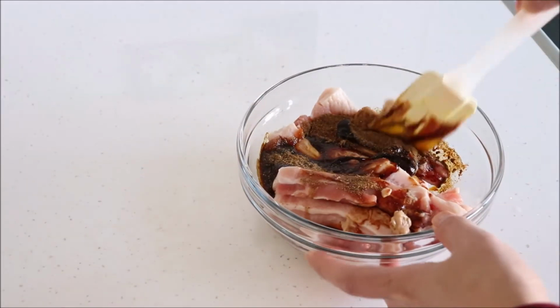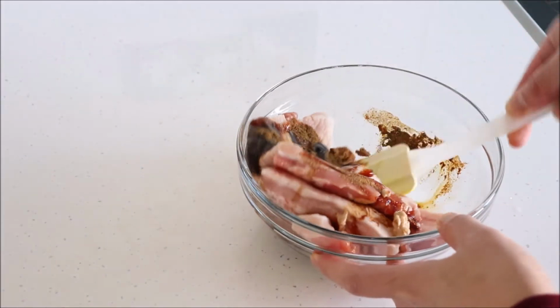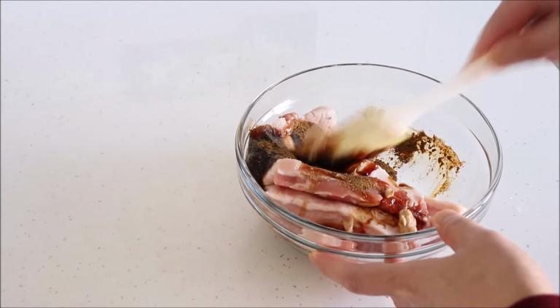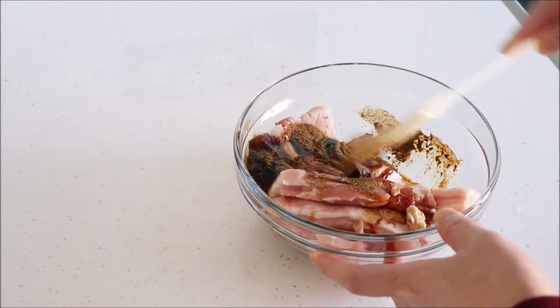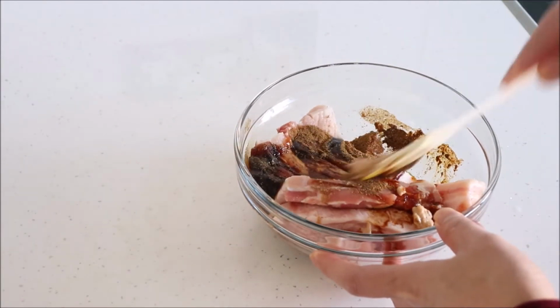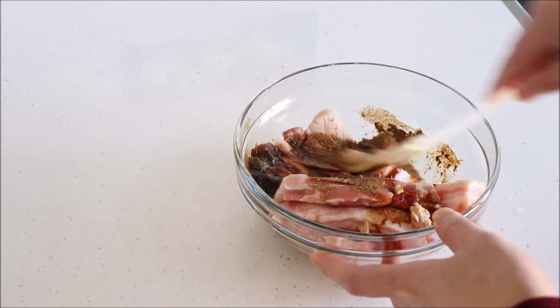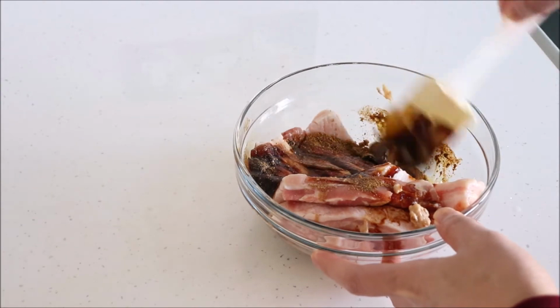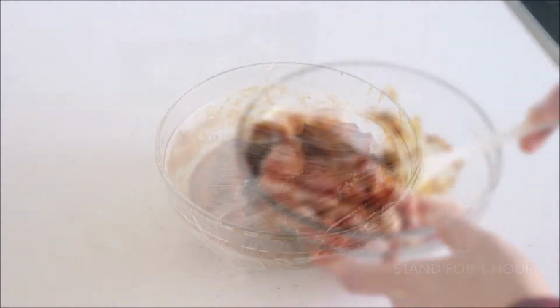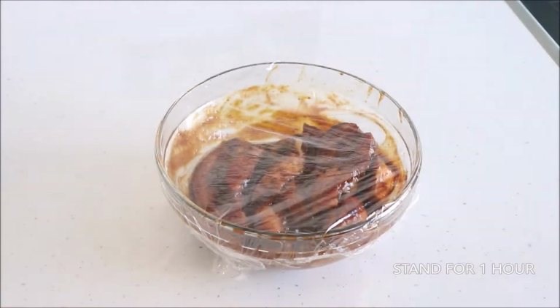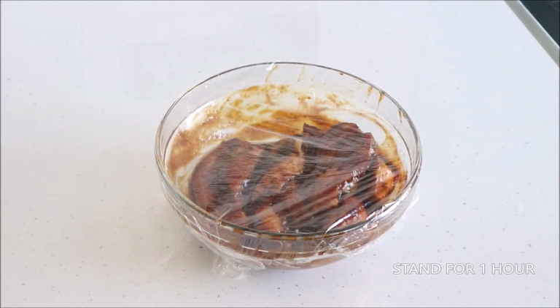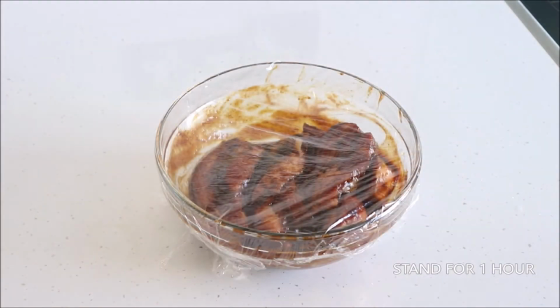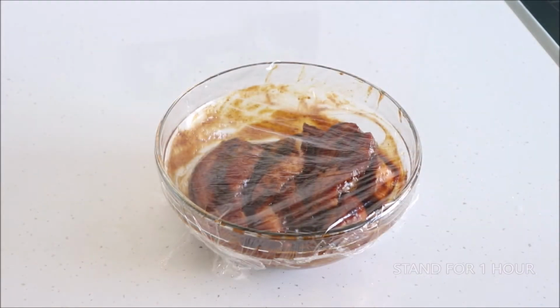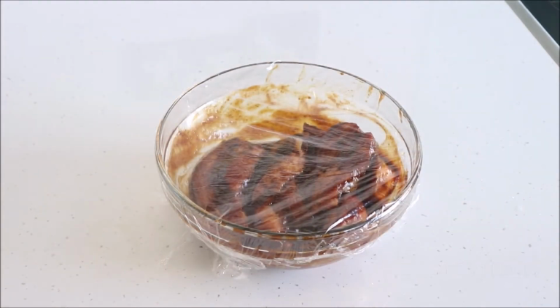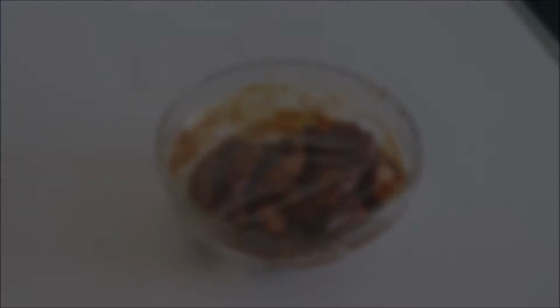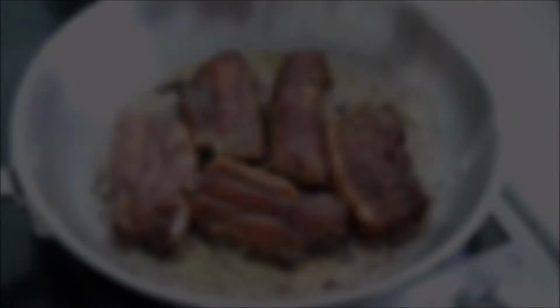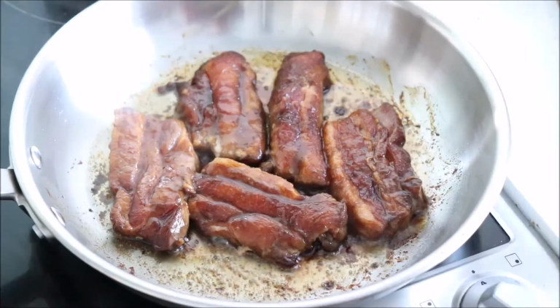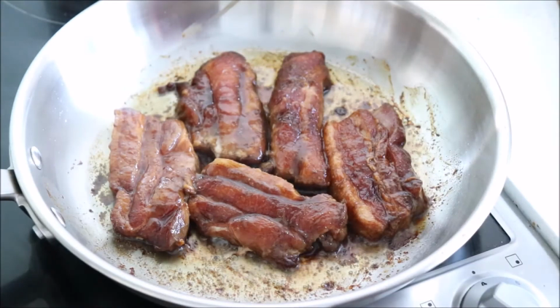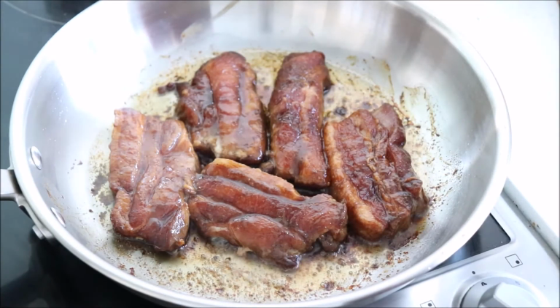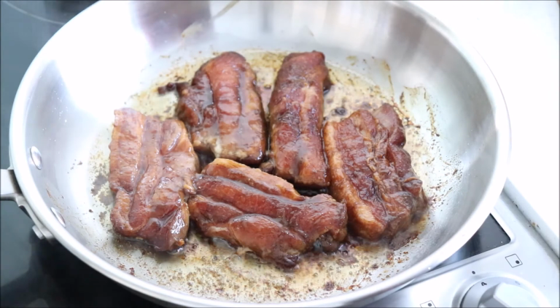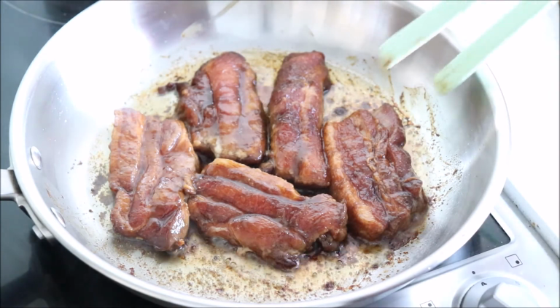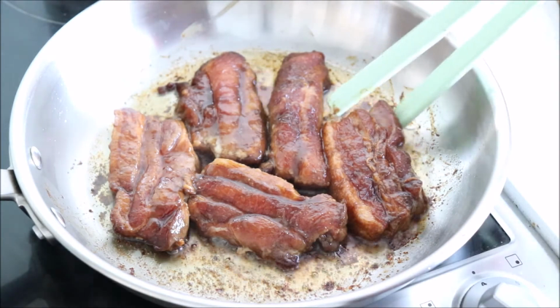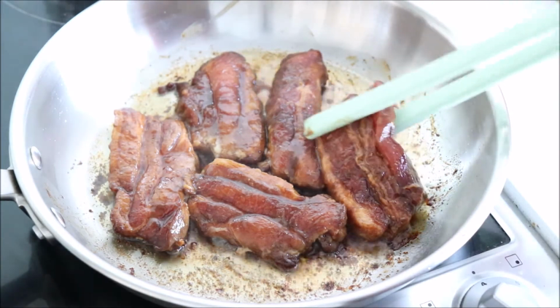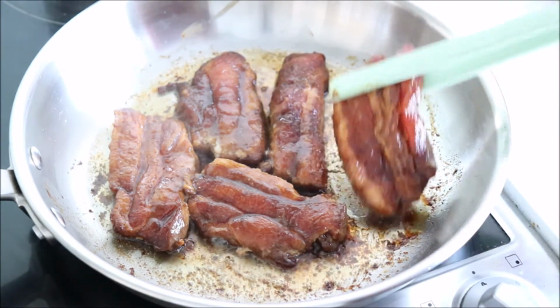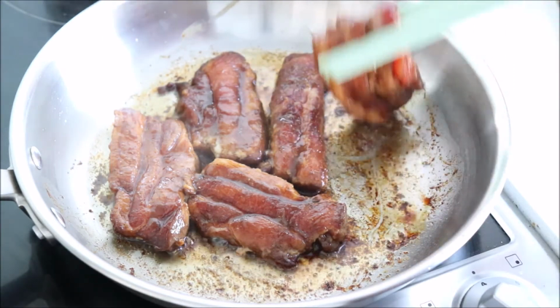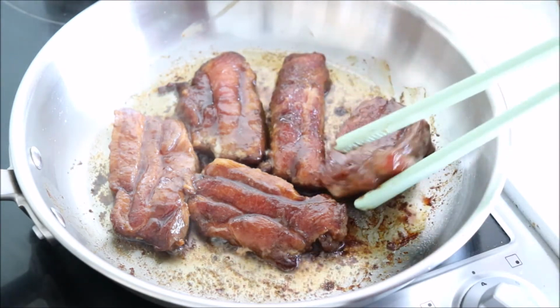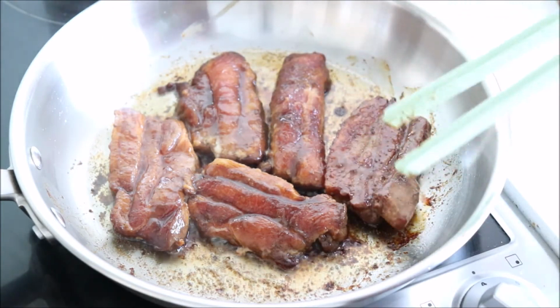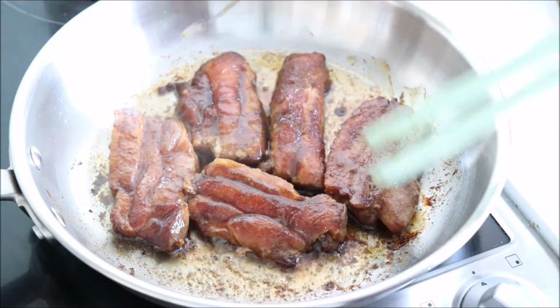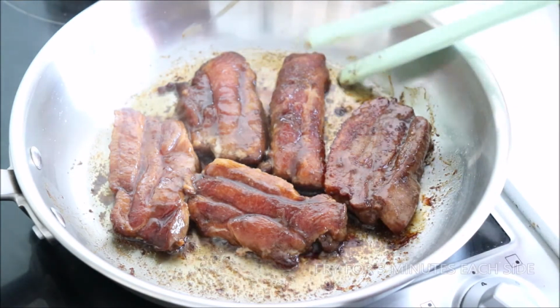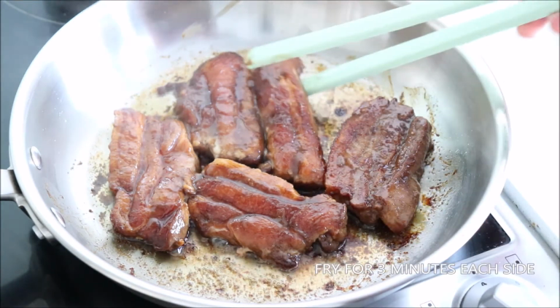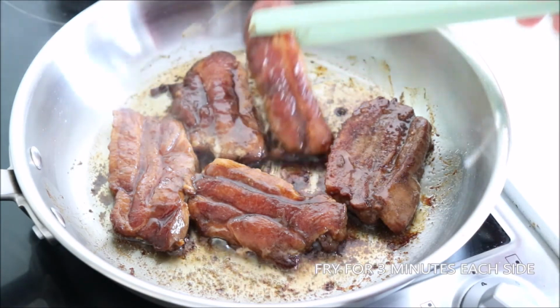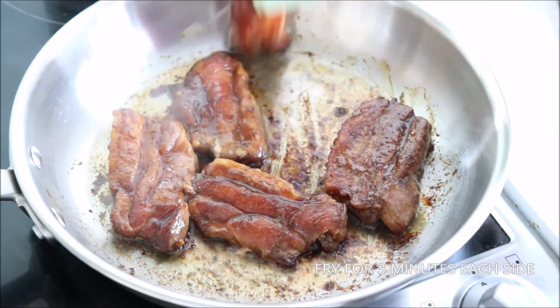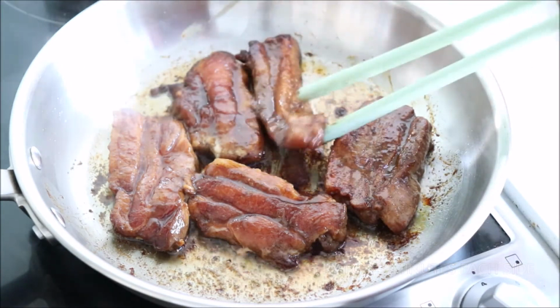Mix it together and let it stand for one hour. After an hour, remove as much of the marinade from the meat as possible and fry for three minutes on each side.